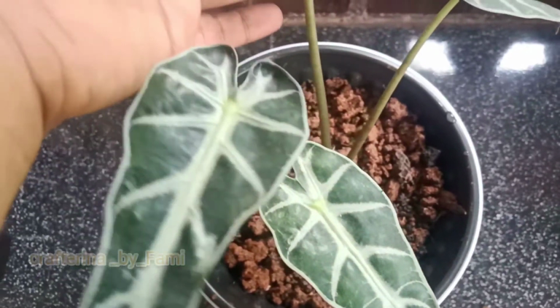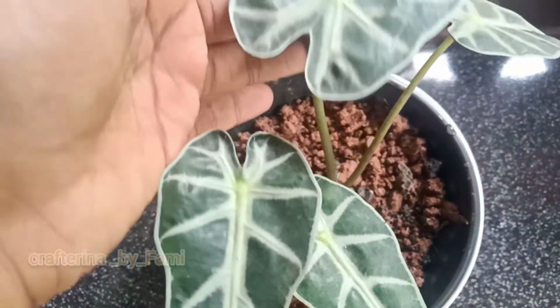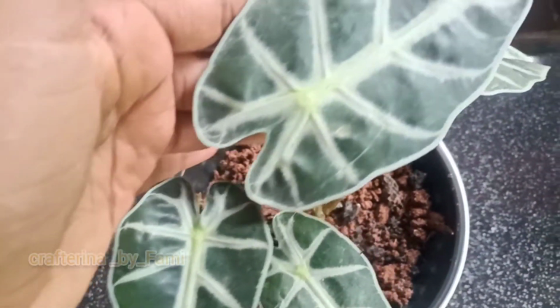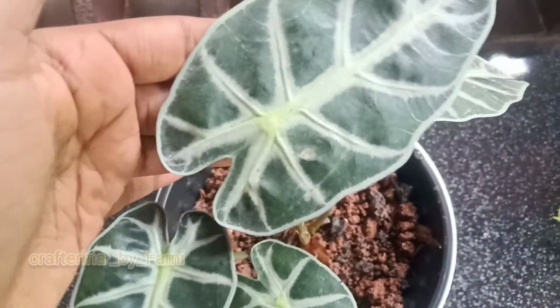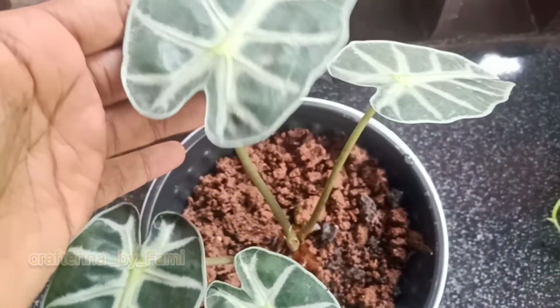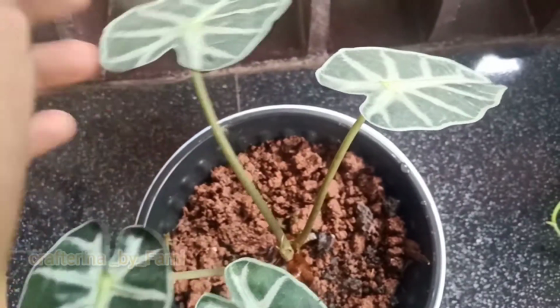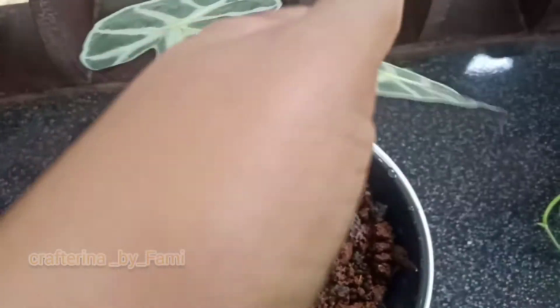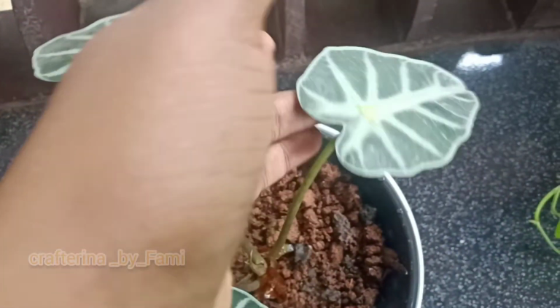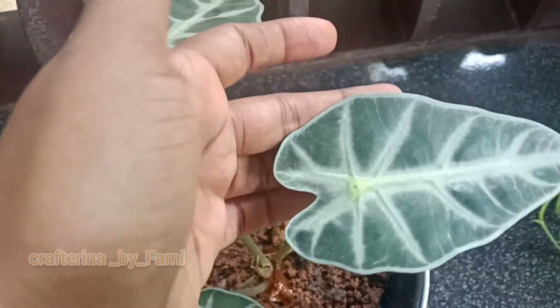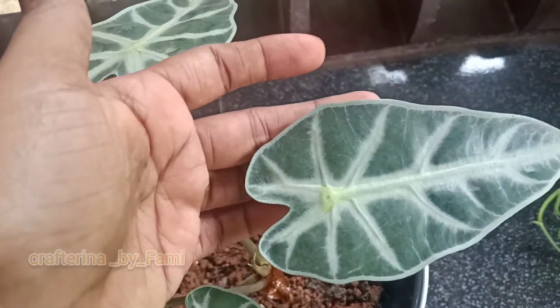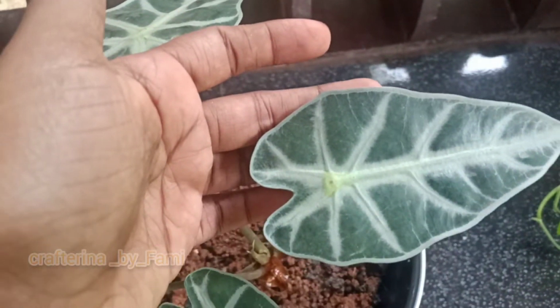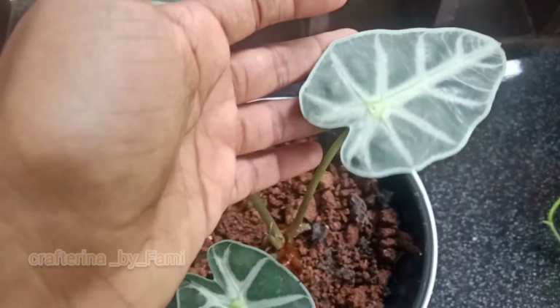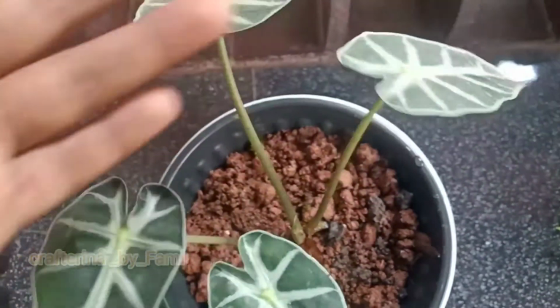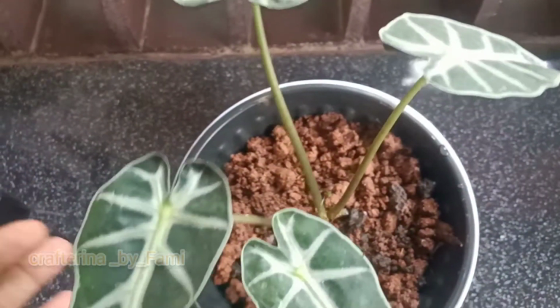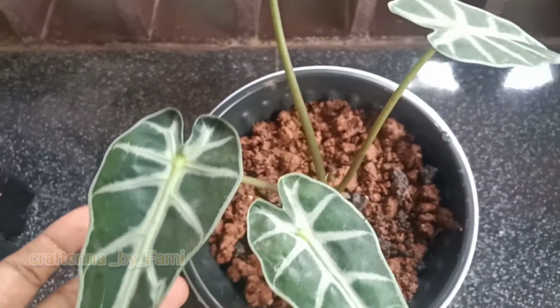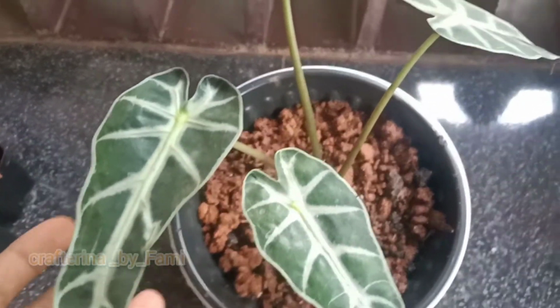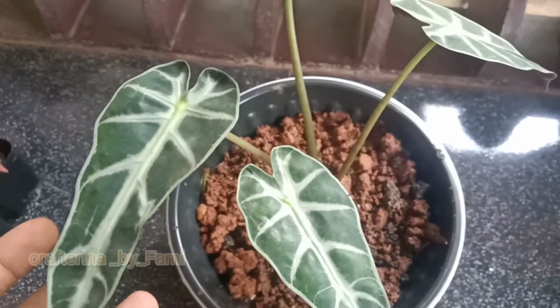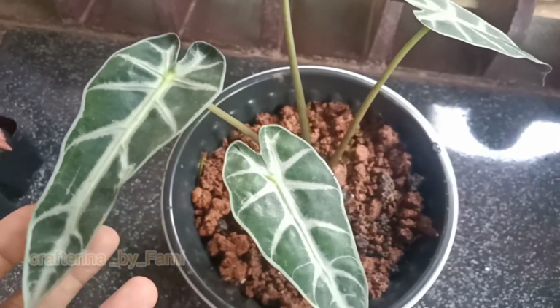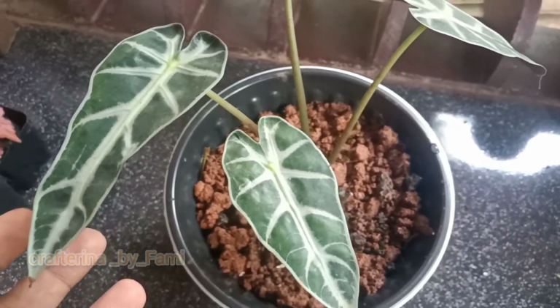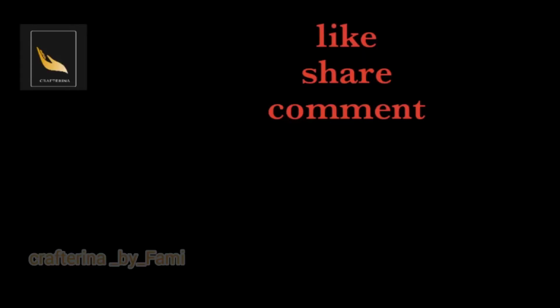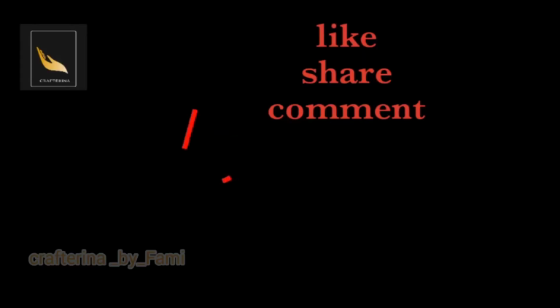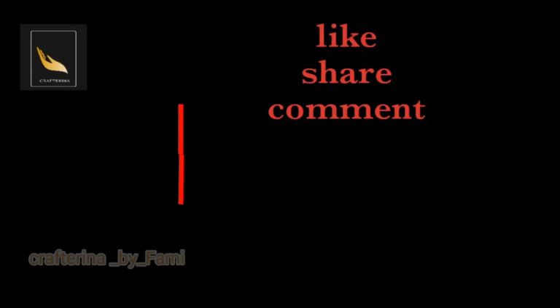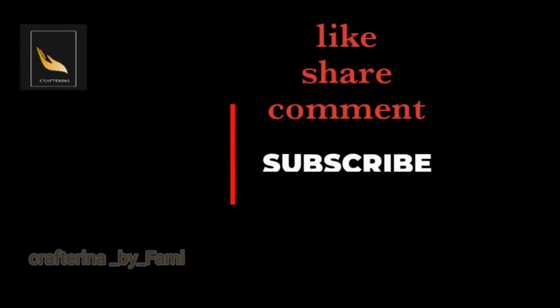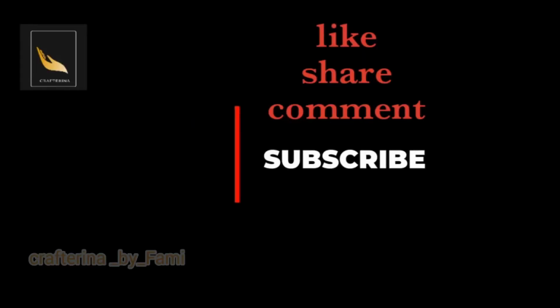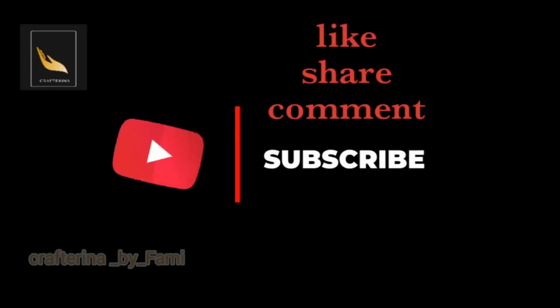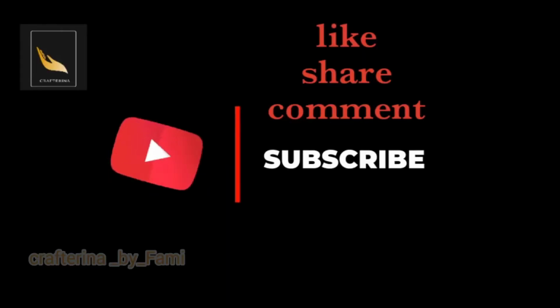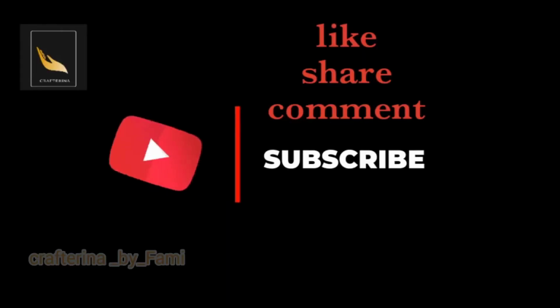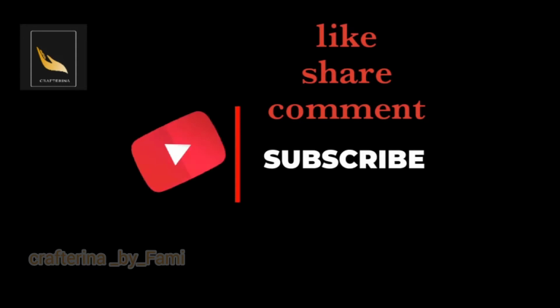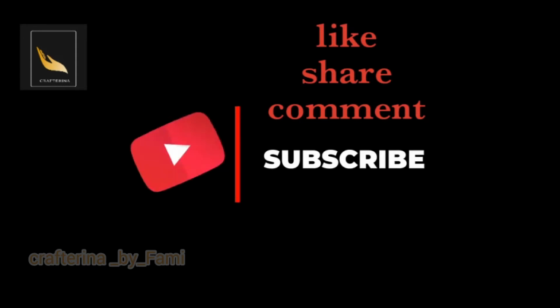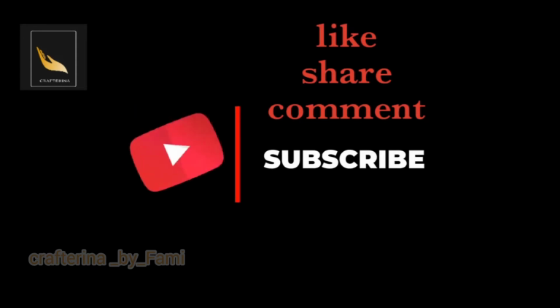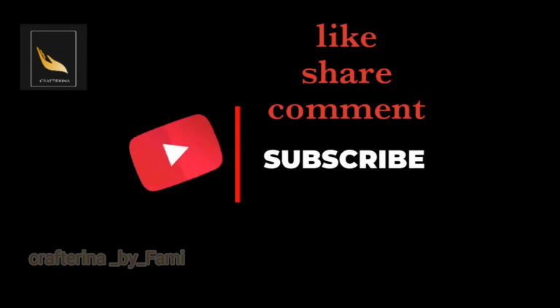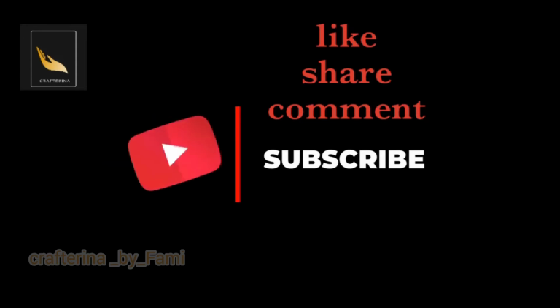Please comment on this video, like, share, comment and subscribe to our channel.